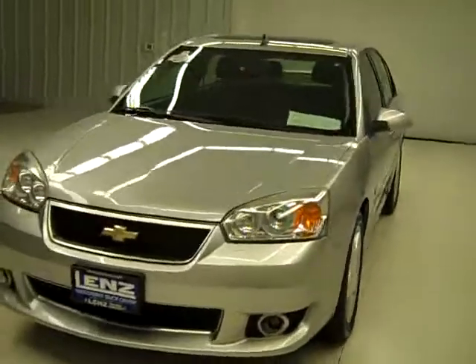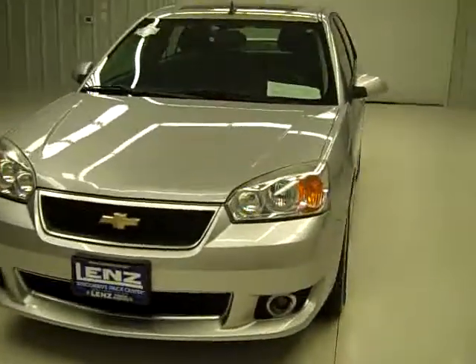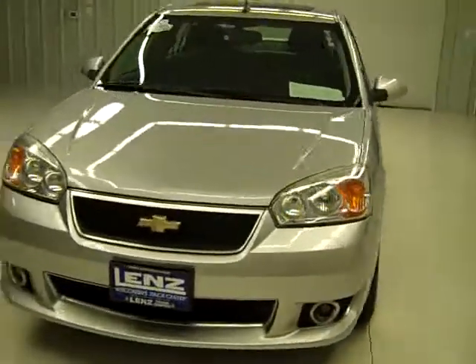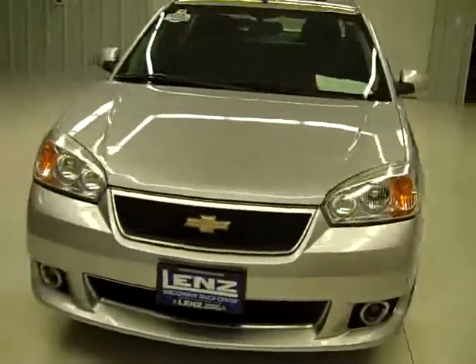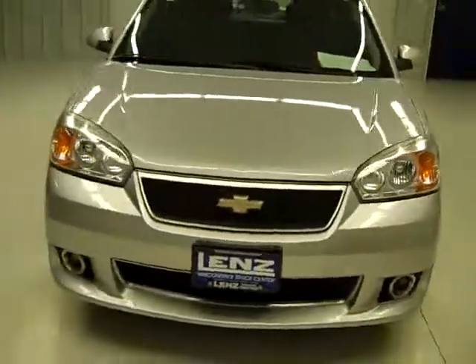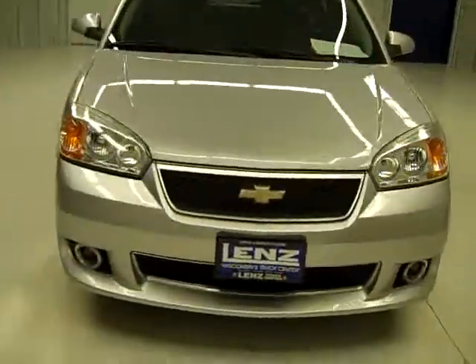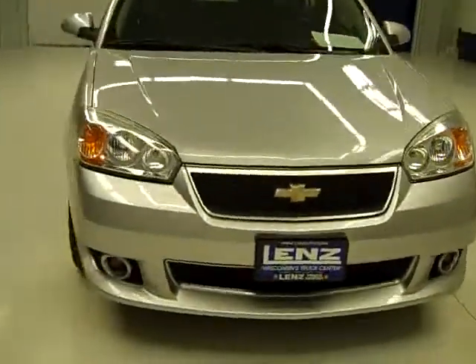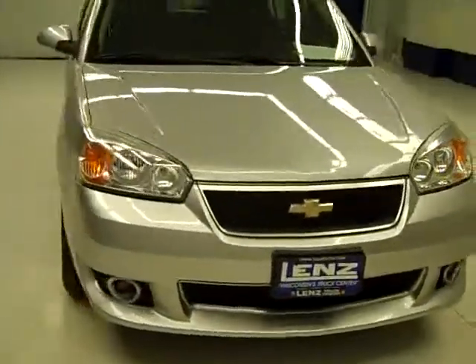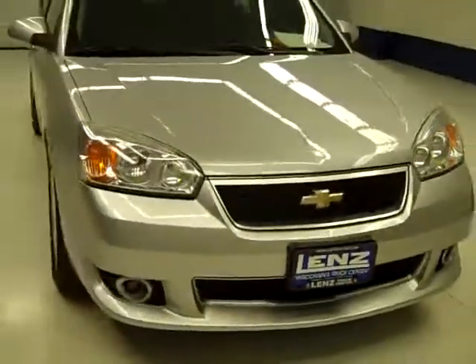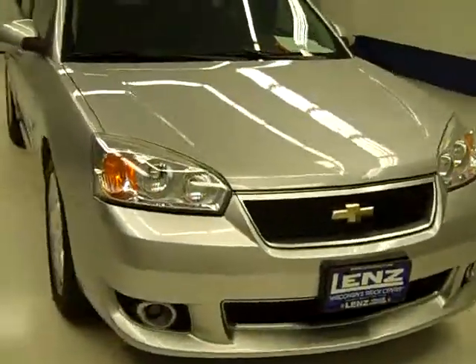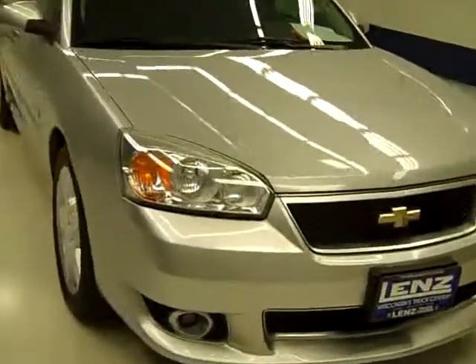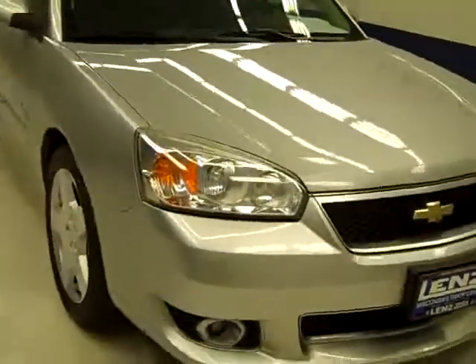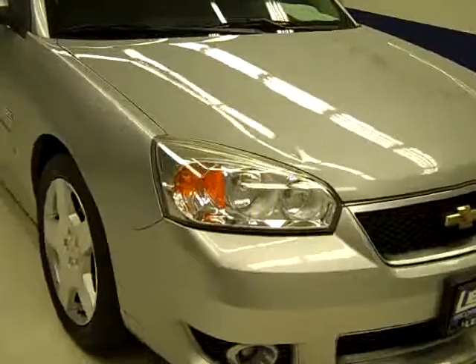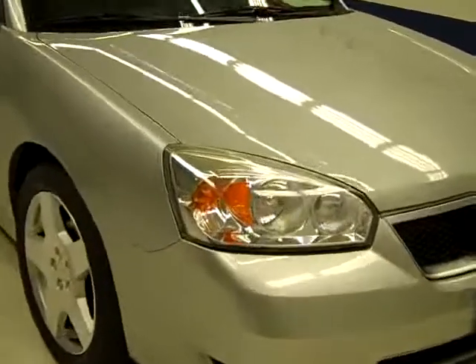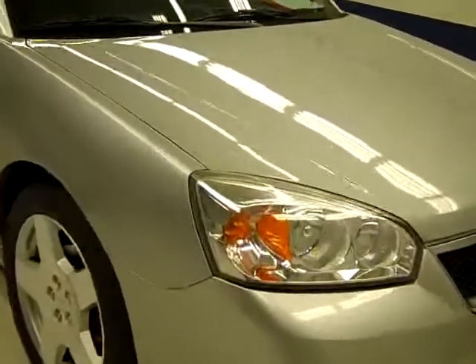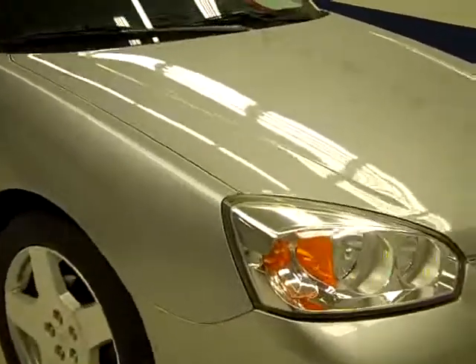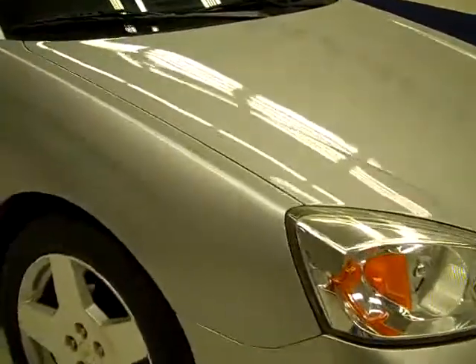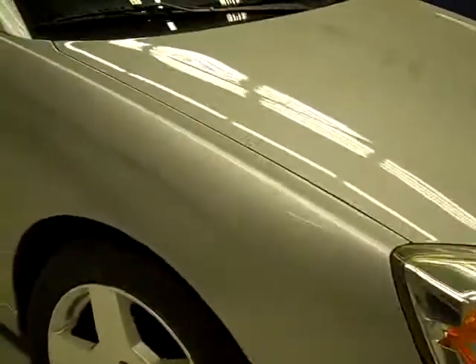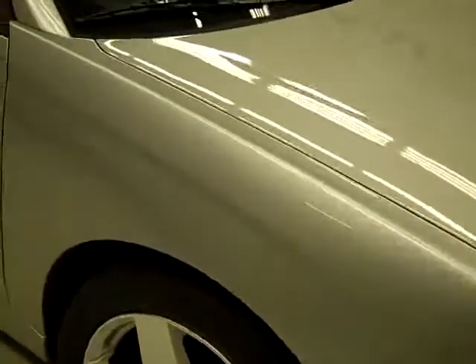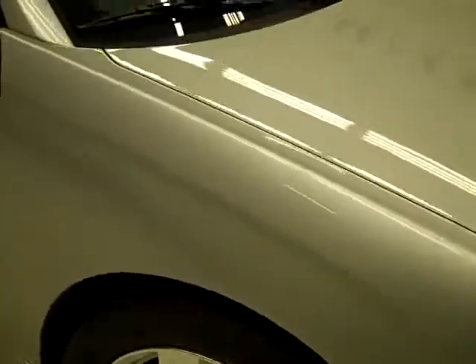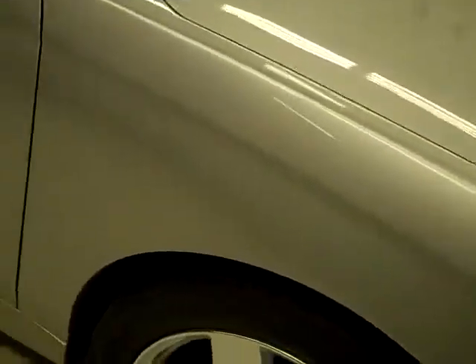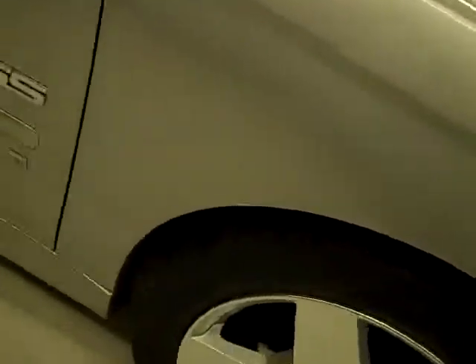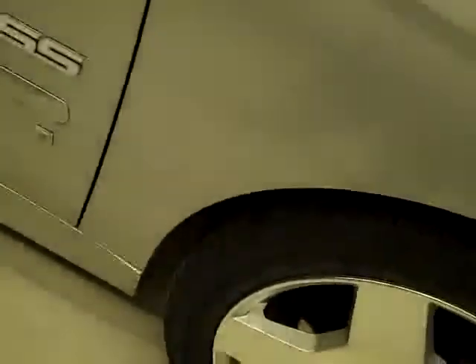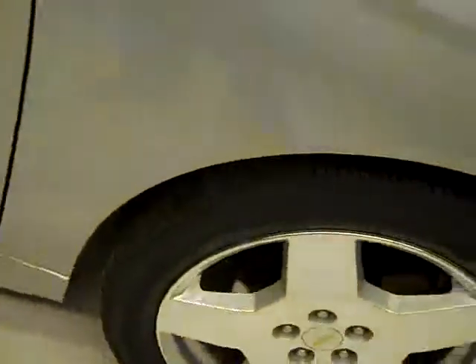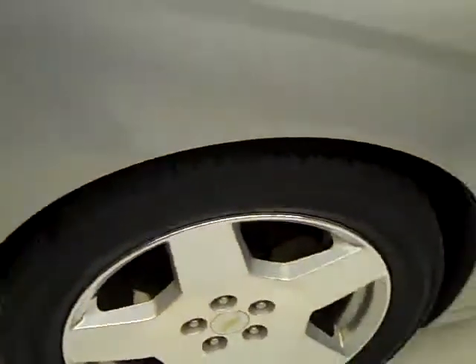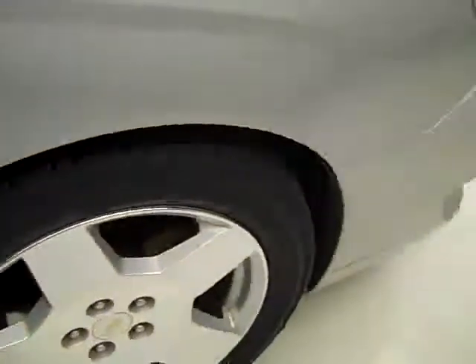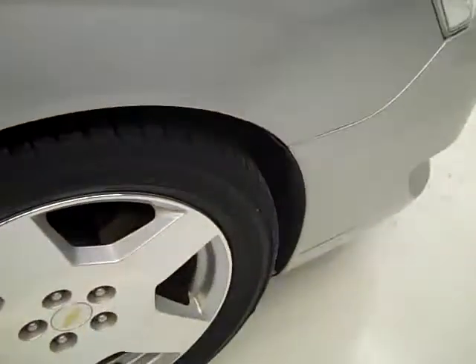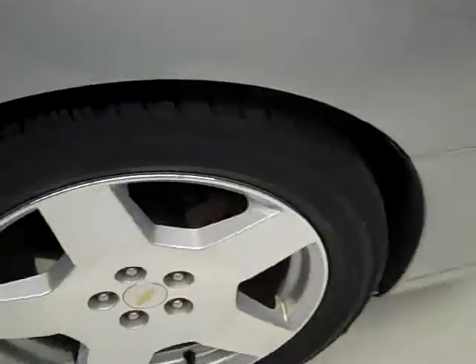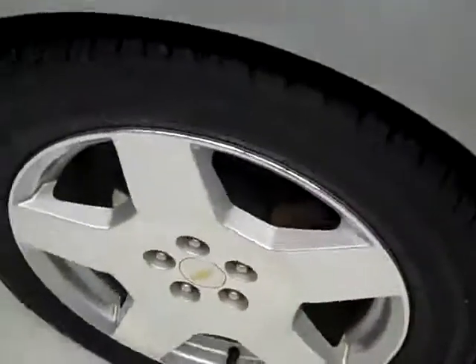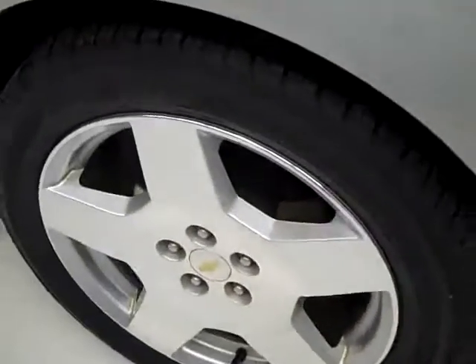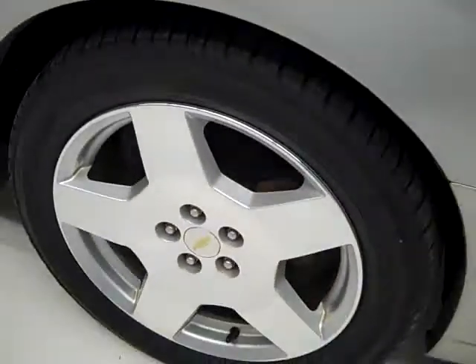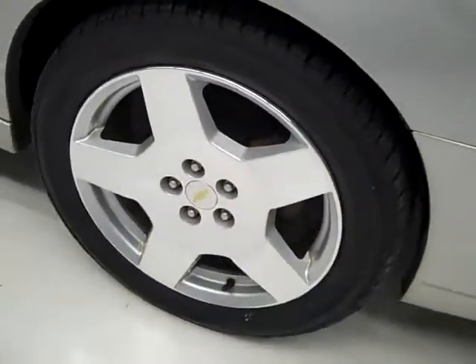This is stock number B576L, a 2006 Chevy Malibu 4-door, SS package, color silver, 50,000 miles, and a 3.9 liter V6 engine.